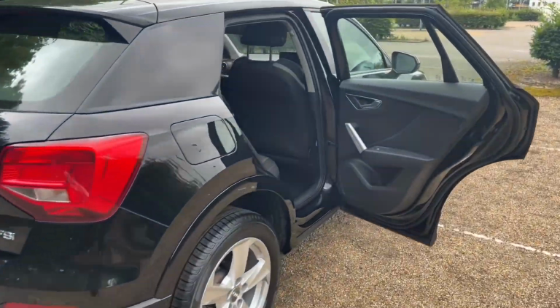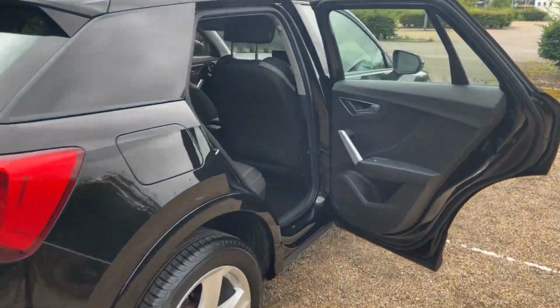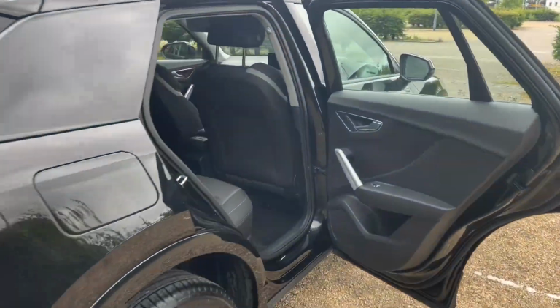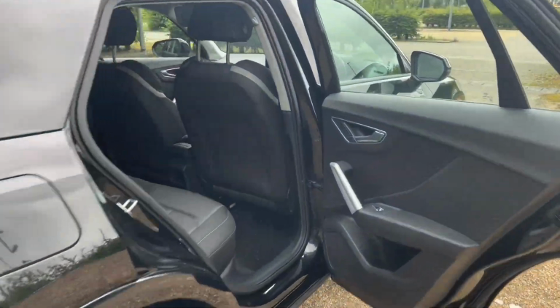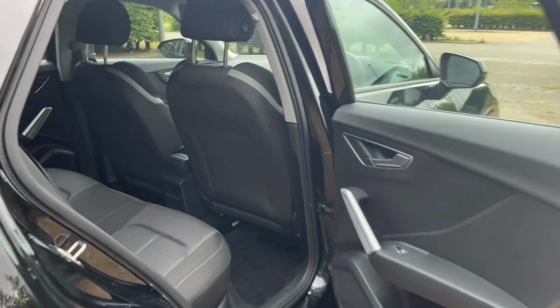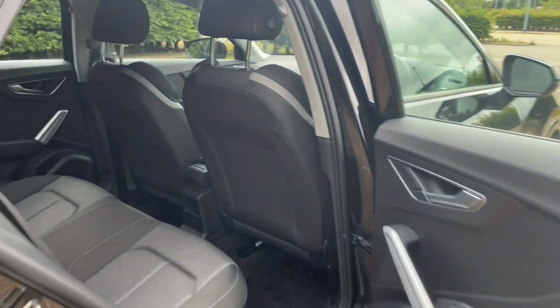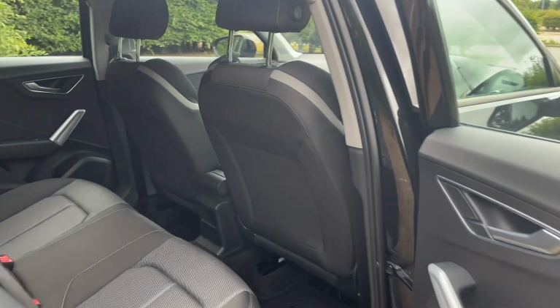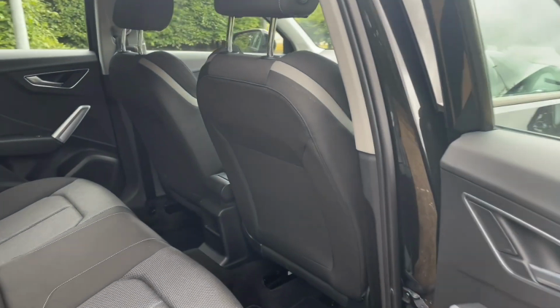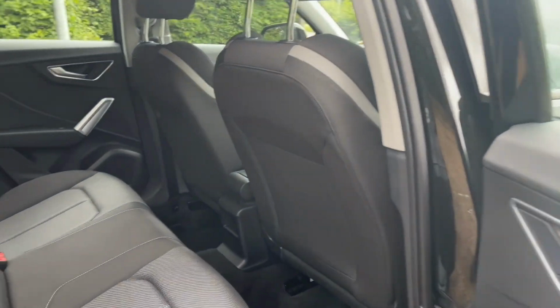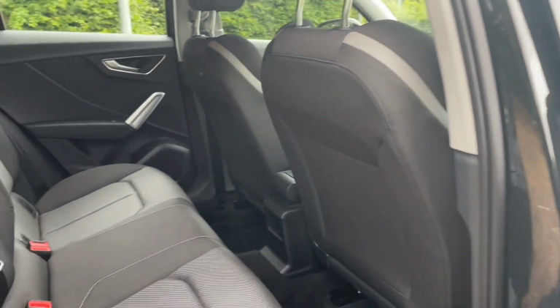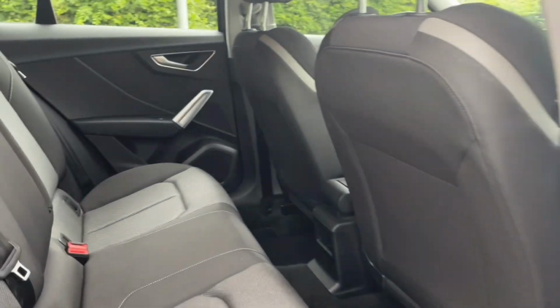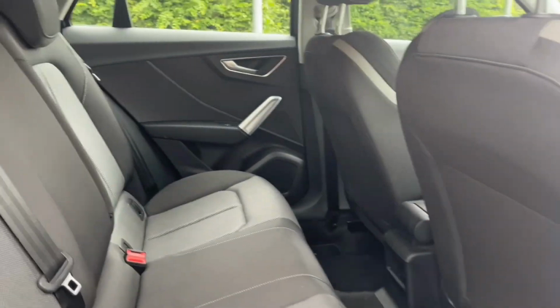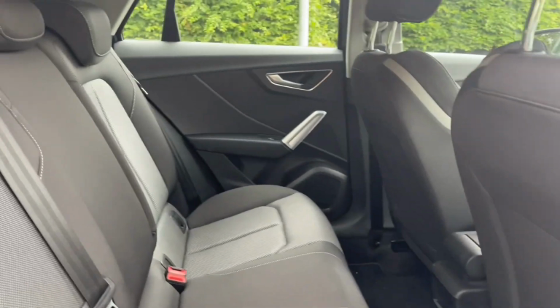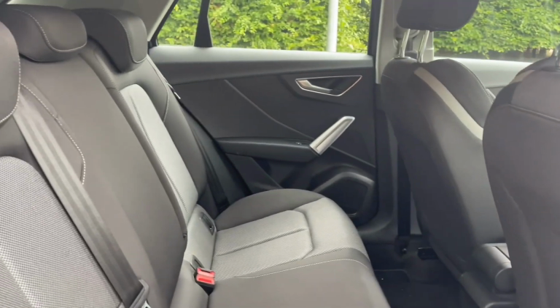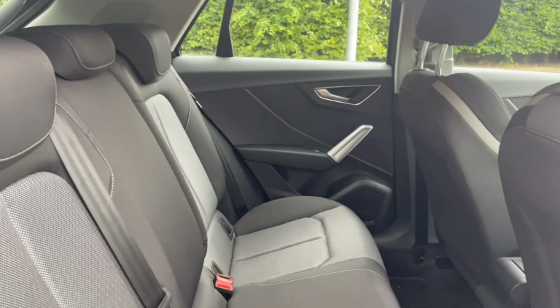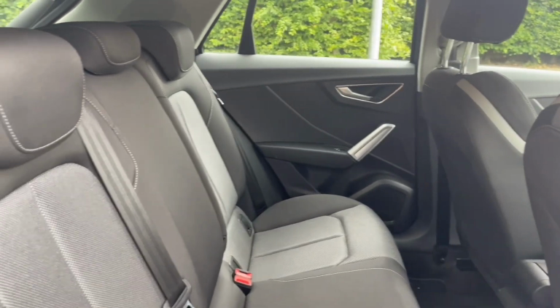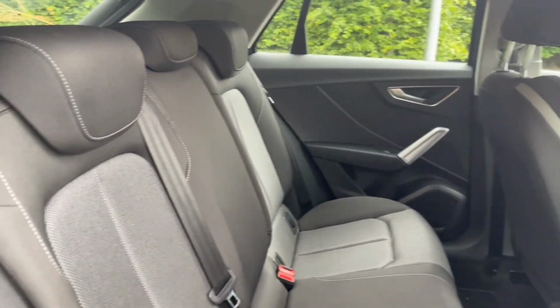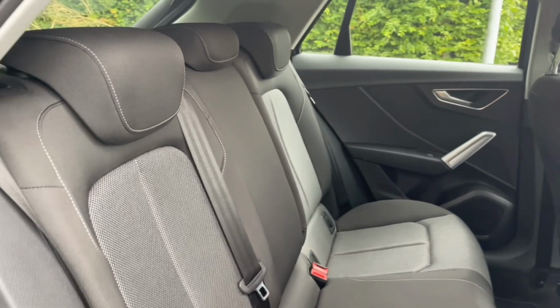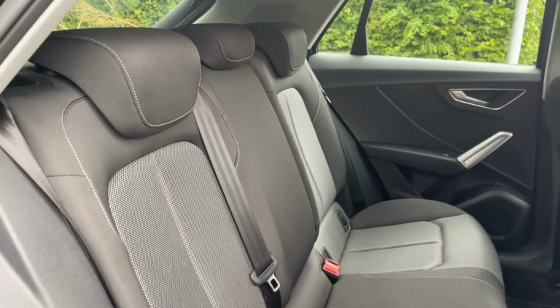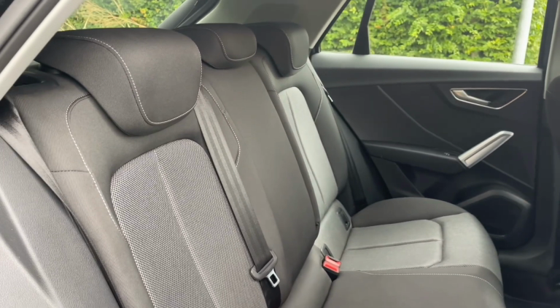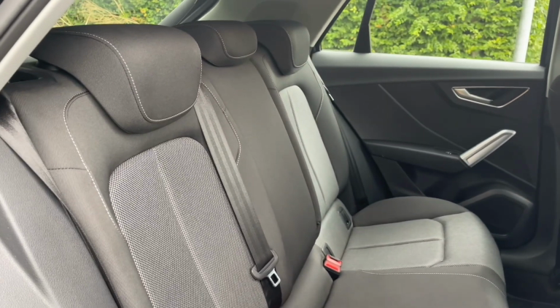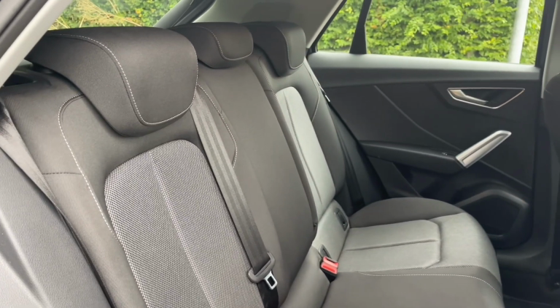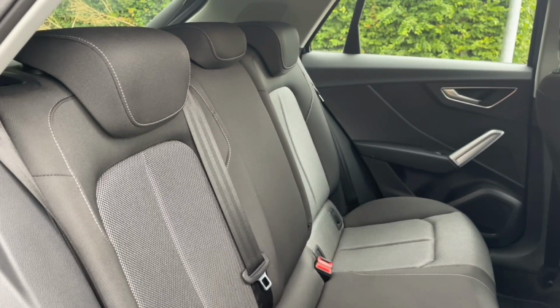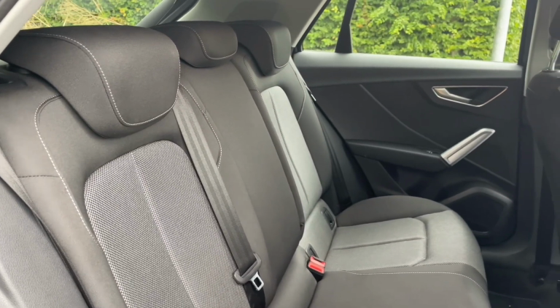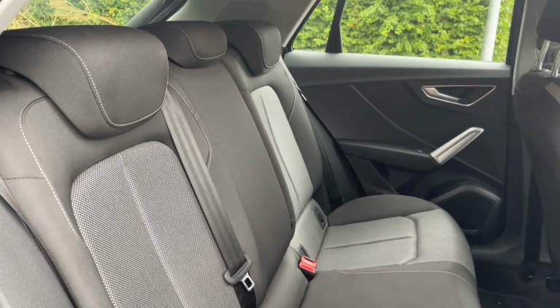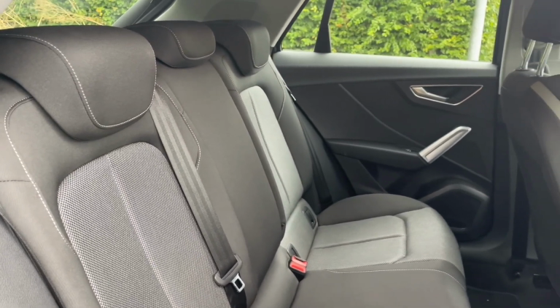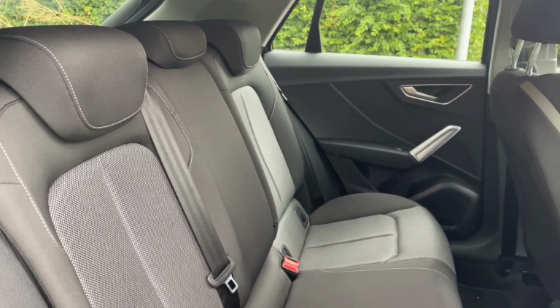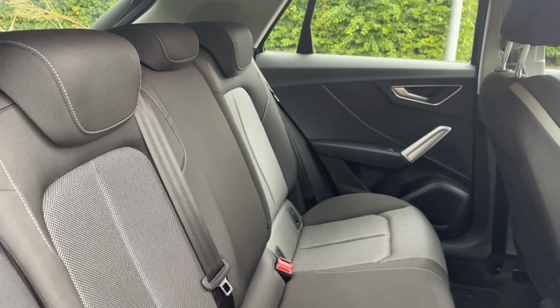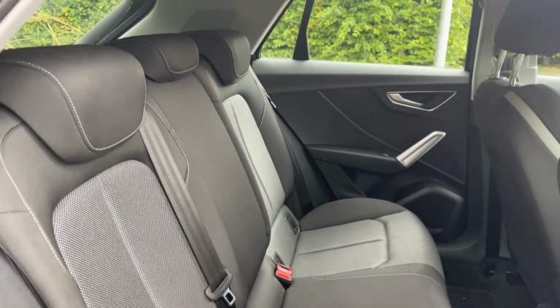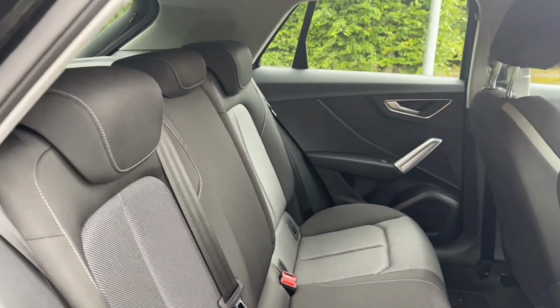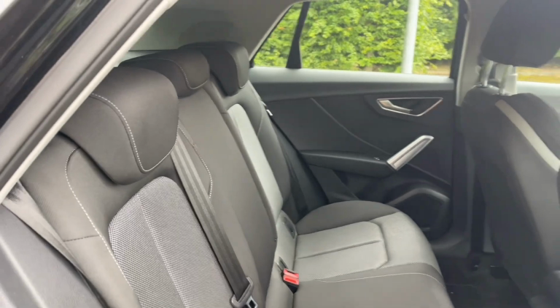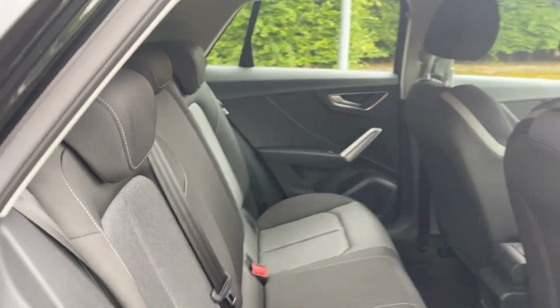Moving into the rear of the car, you'll find the rear seats have plenty of room for your passengers to be as comfortable as possible, with plenty of leg room. You'll also find ISOFIX mounting points for children's car seats and accessories, making this ideal for families.